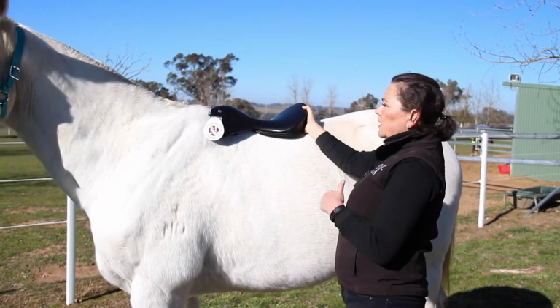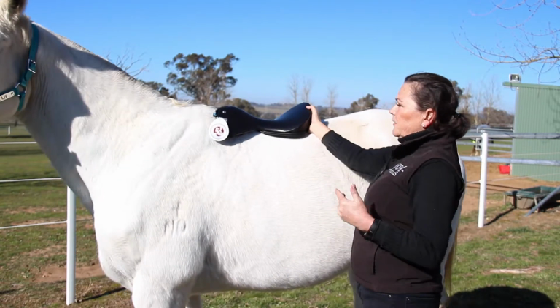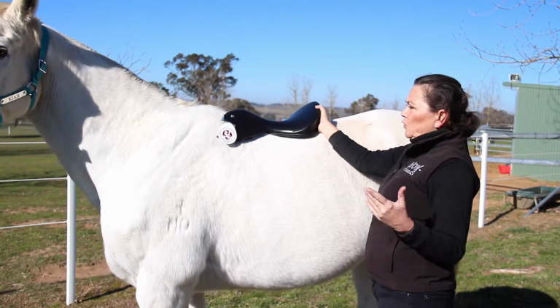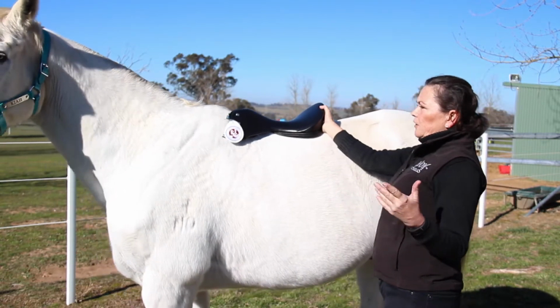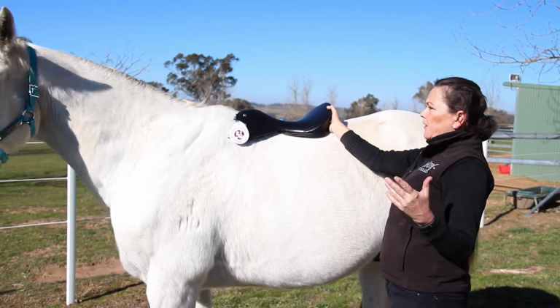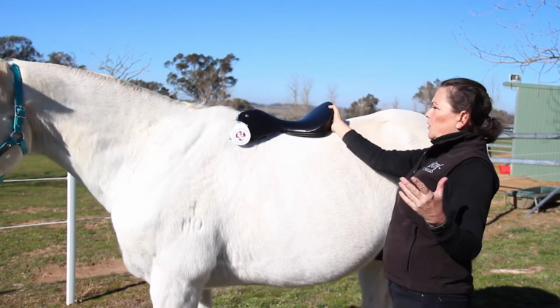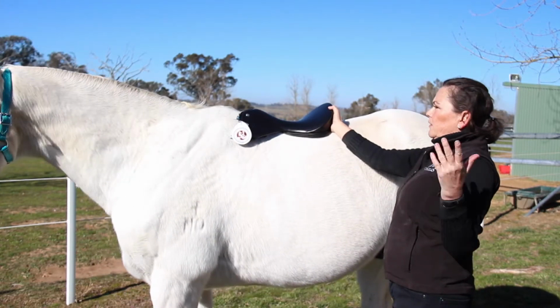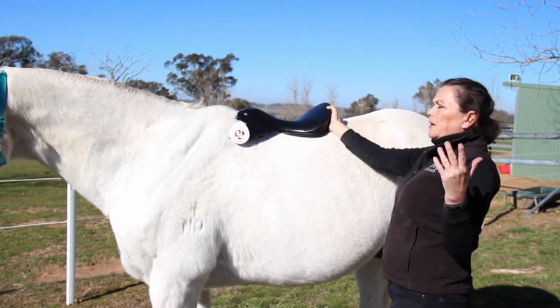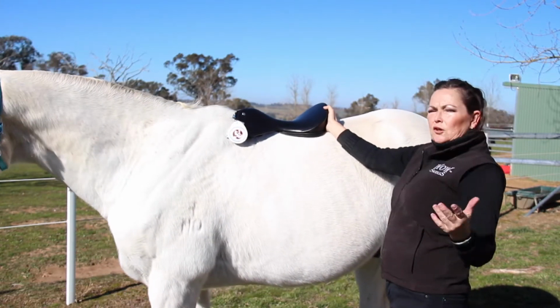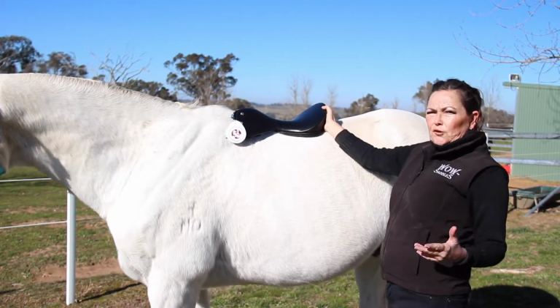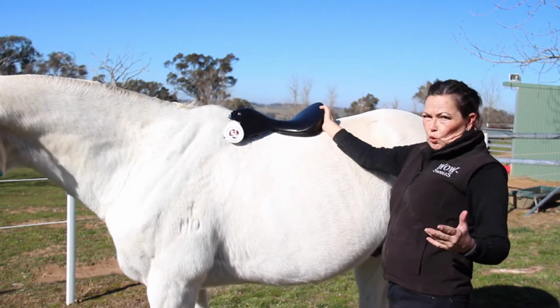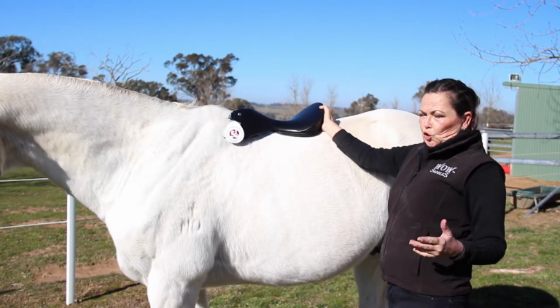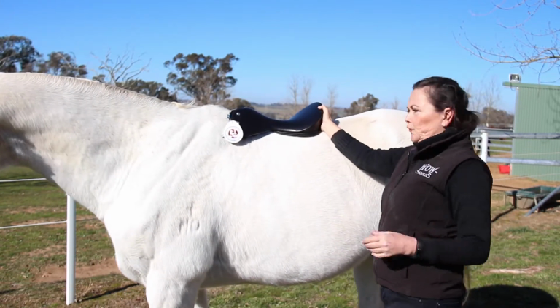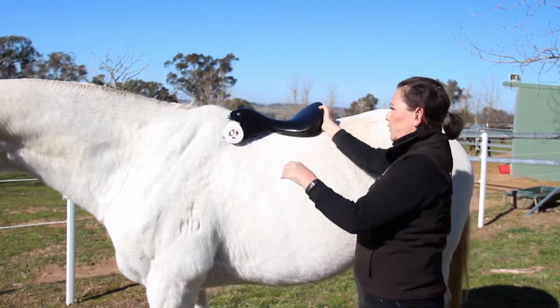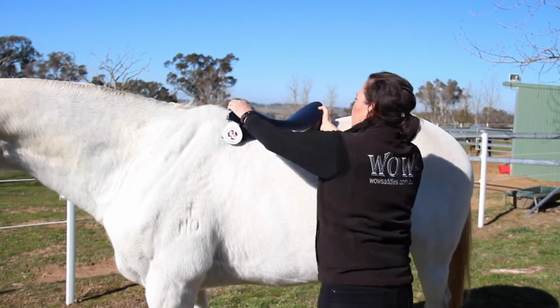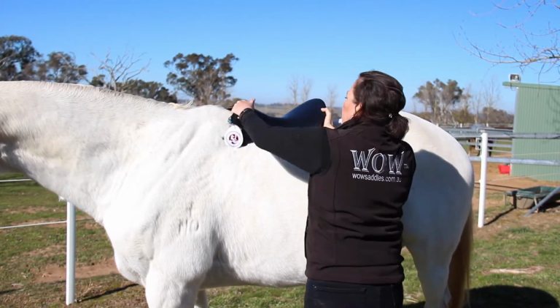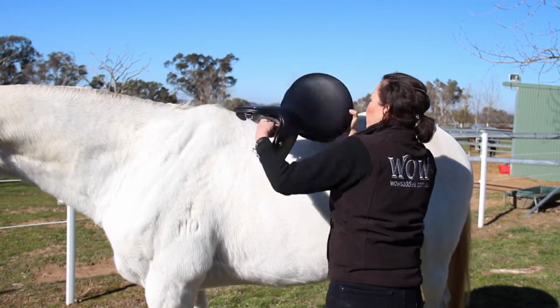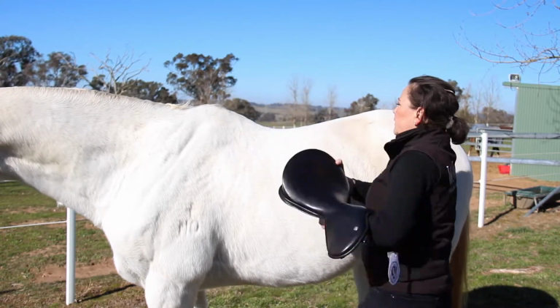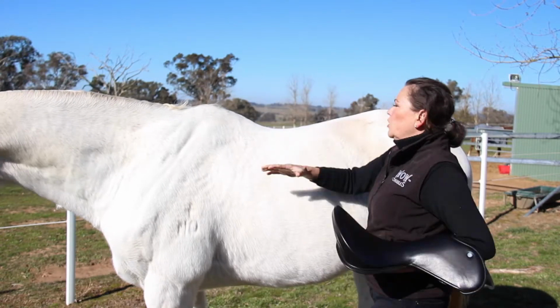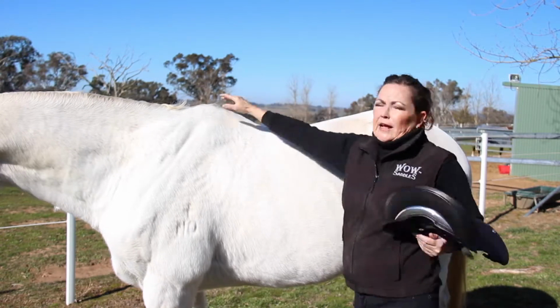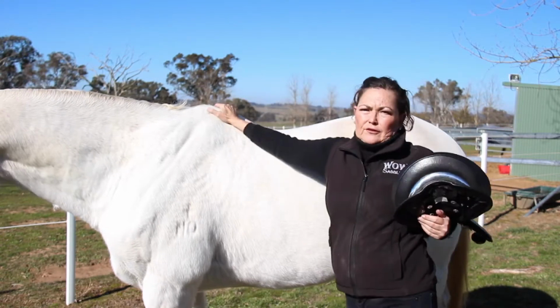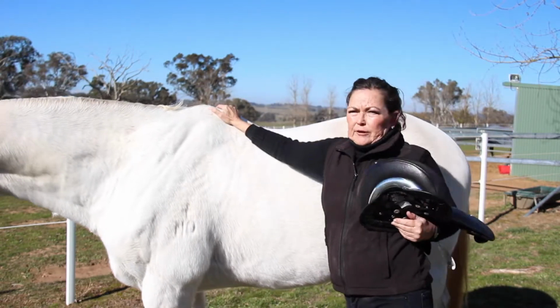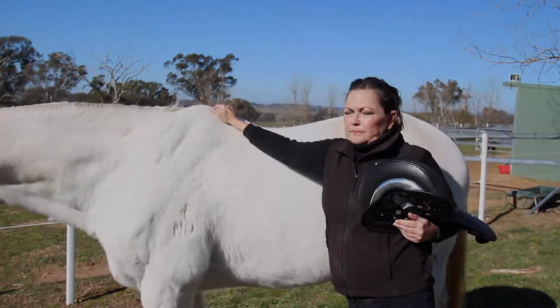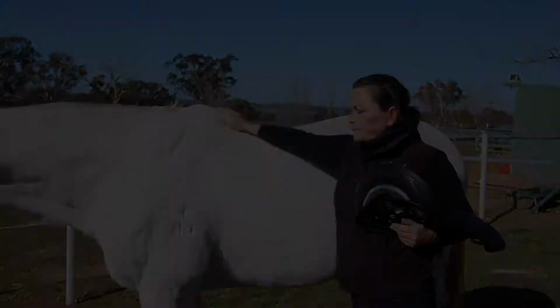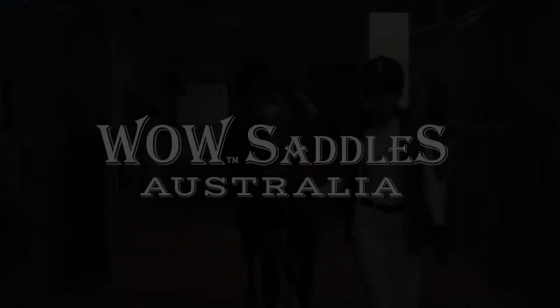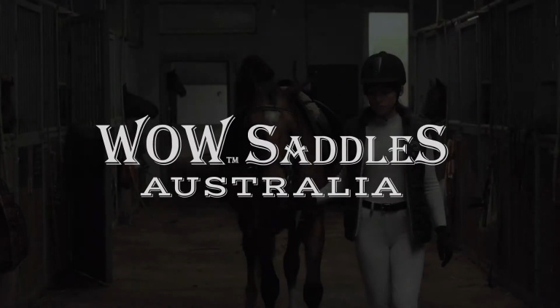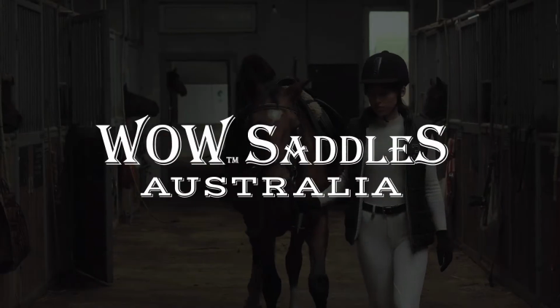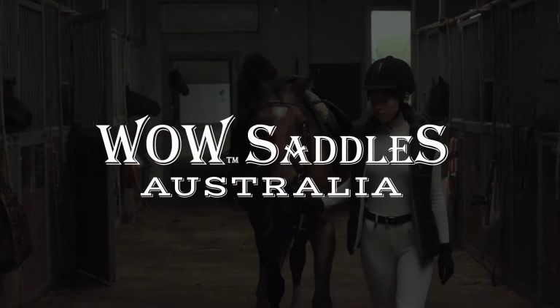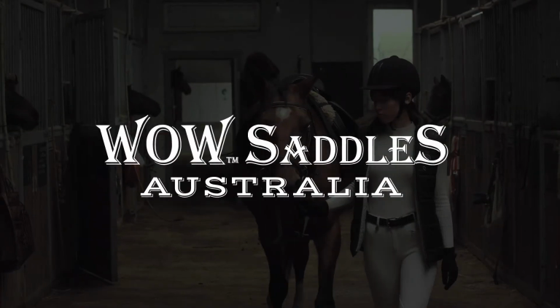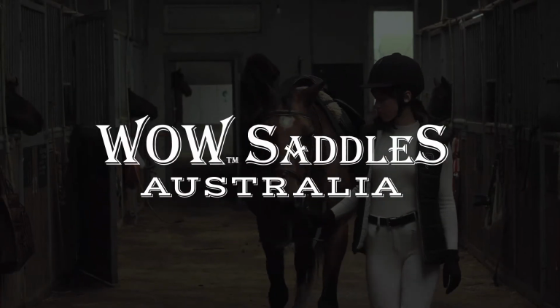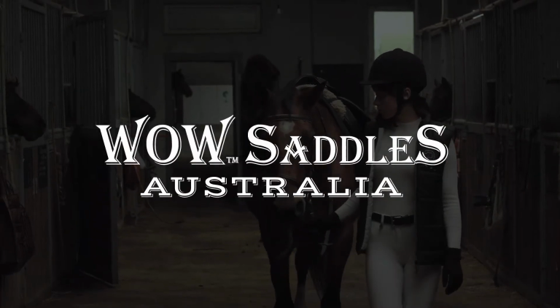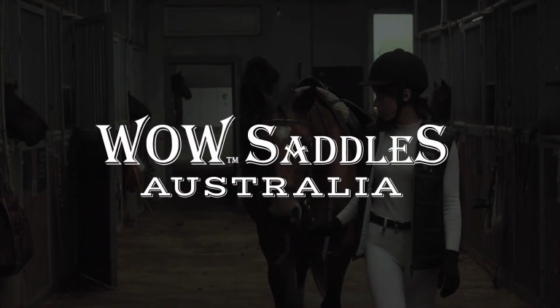So this horse could either go semi-curved or curved. His wither is not that extreme.